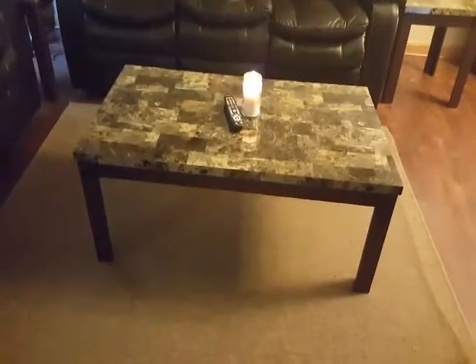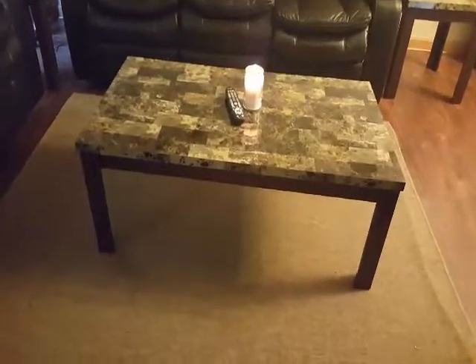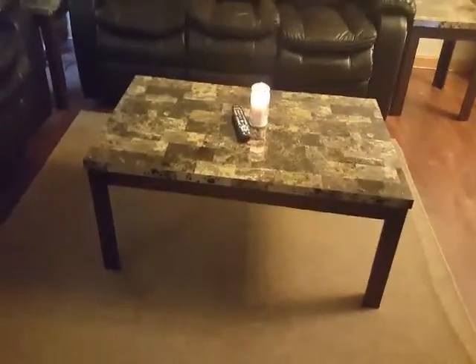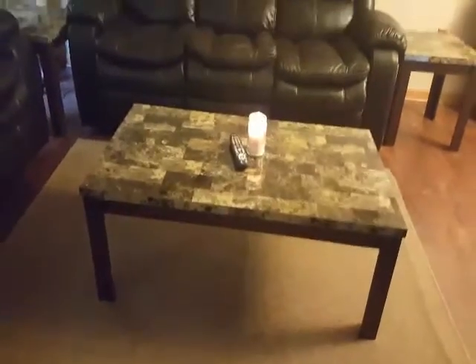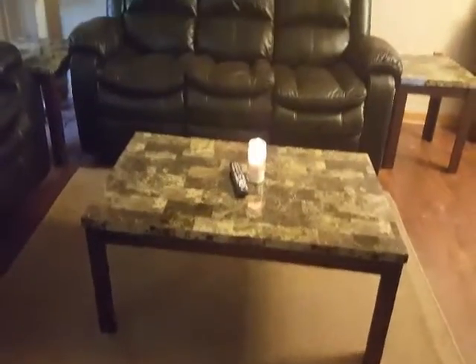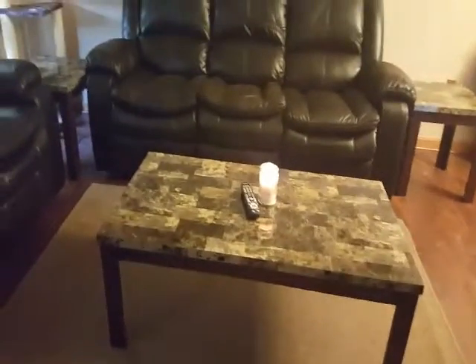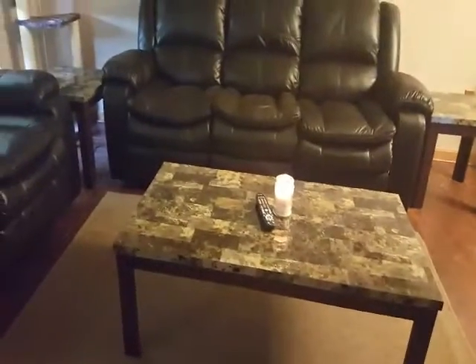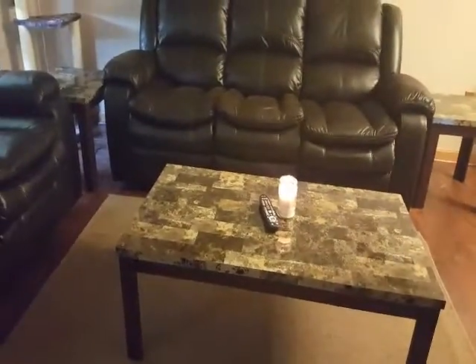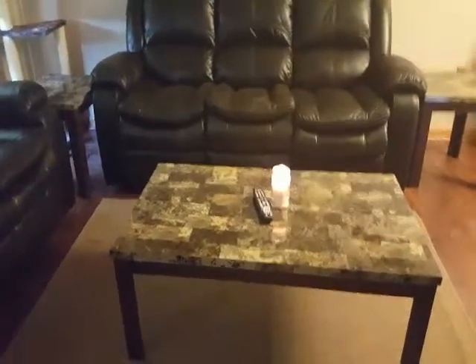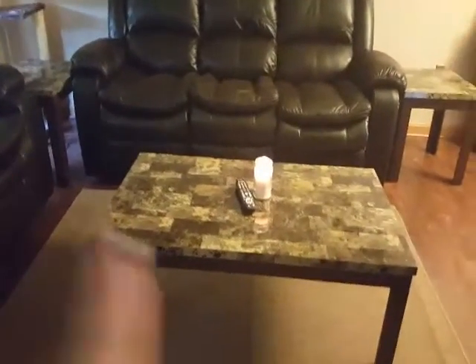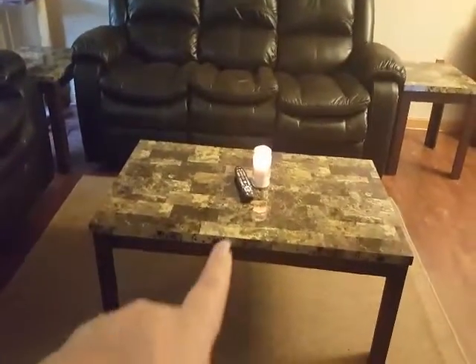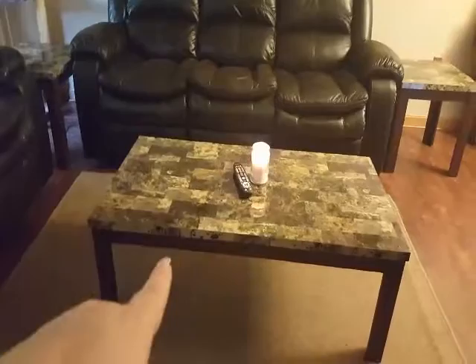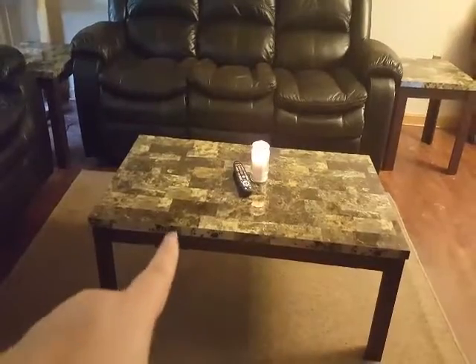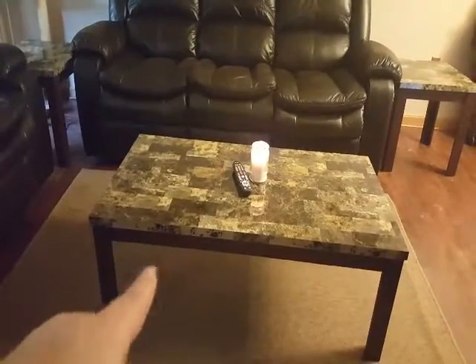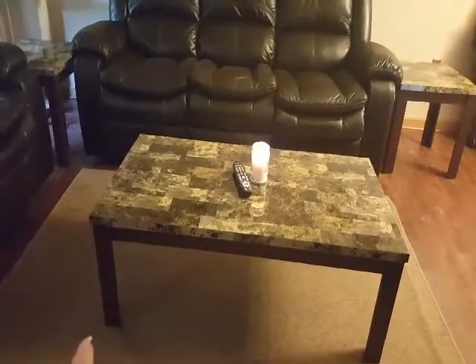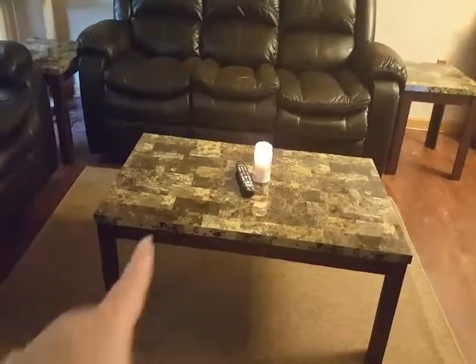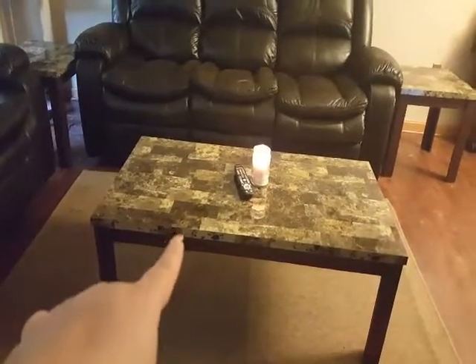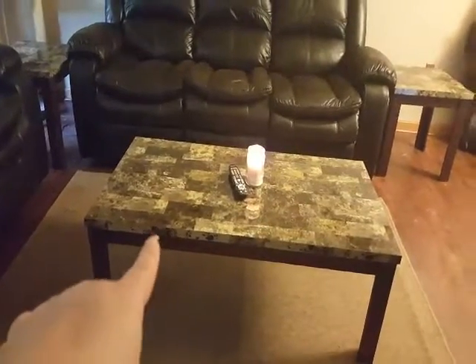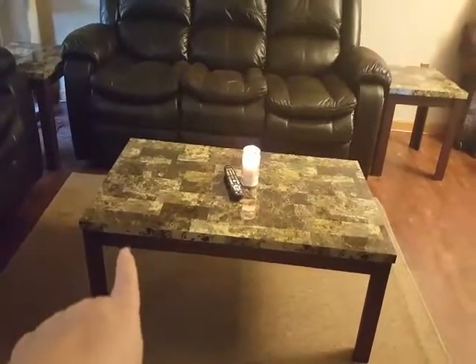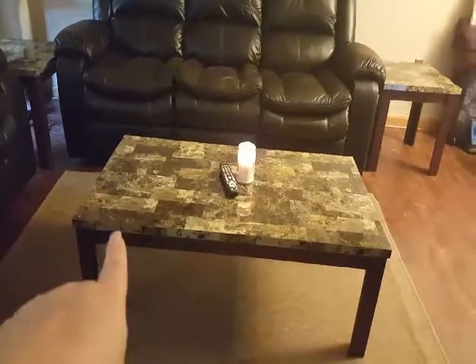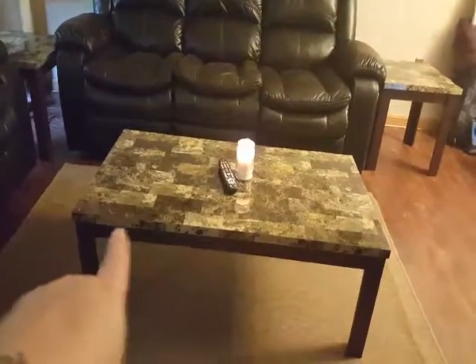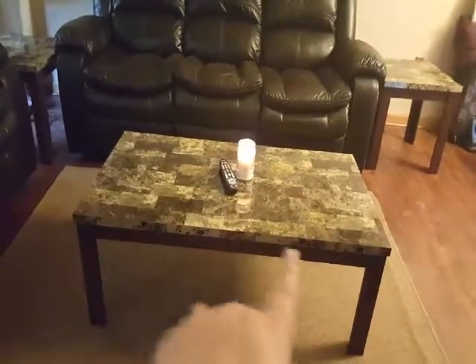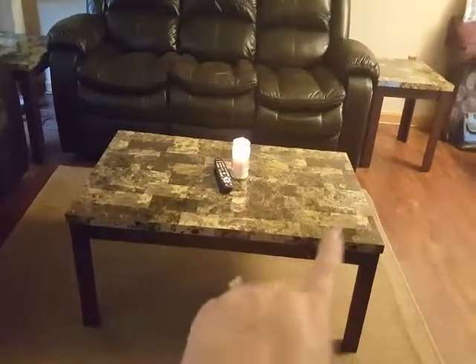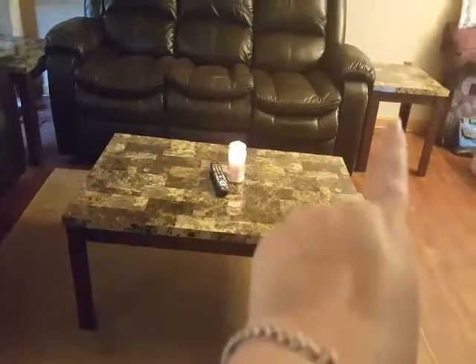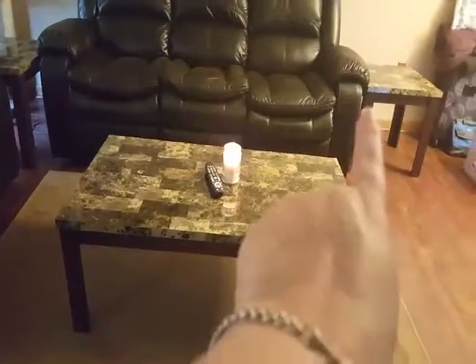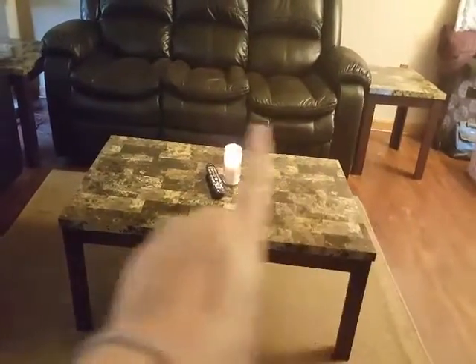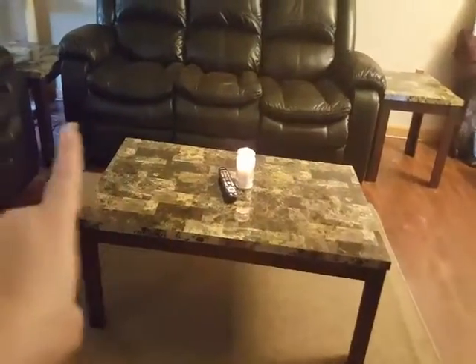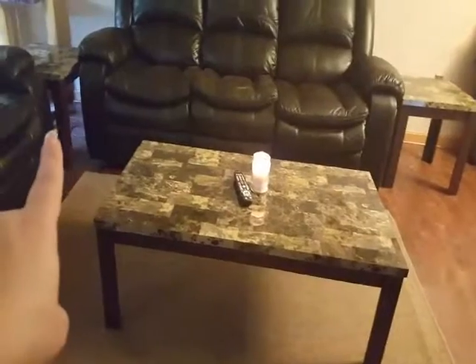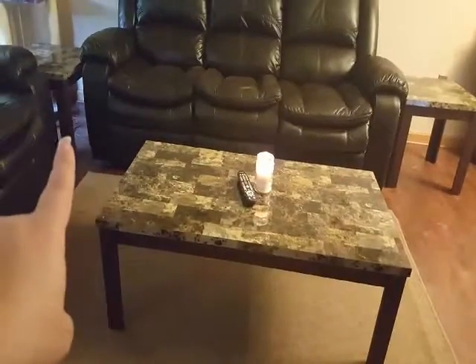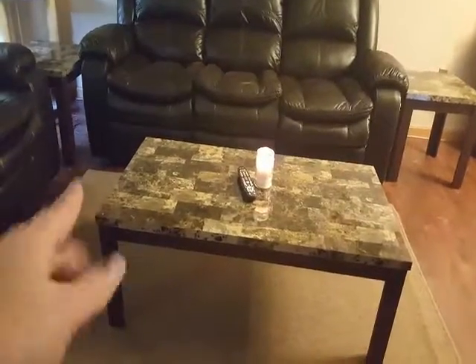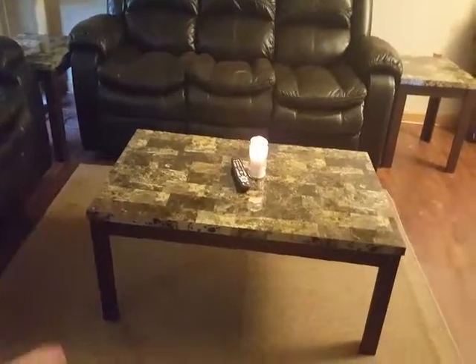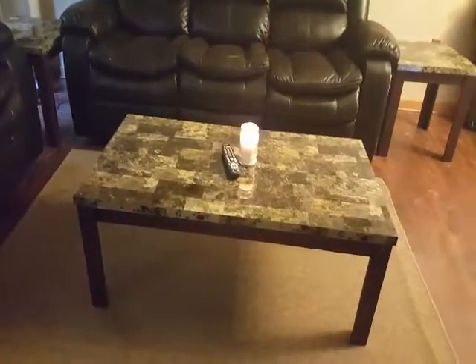You guys, look — I got the cutest little table set! I got this on Amazon. Do you see? It comes with the coffee table, it comes with an end table and another end table.